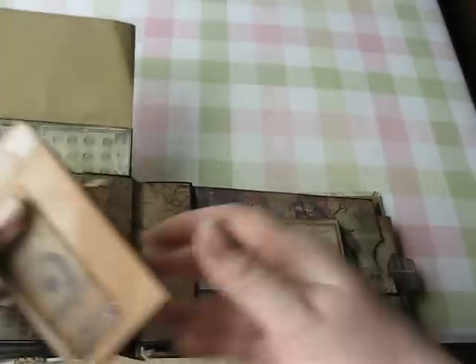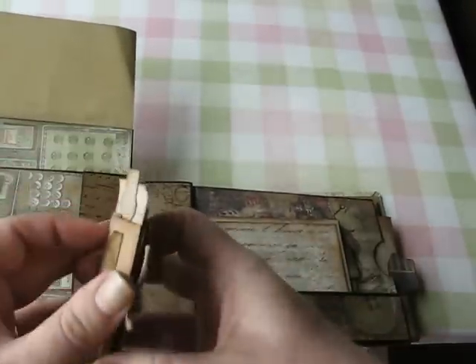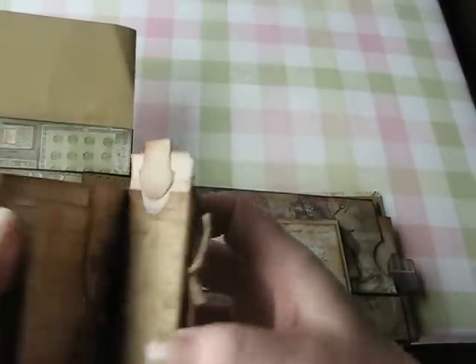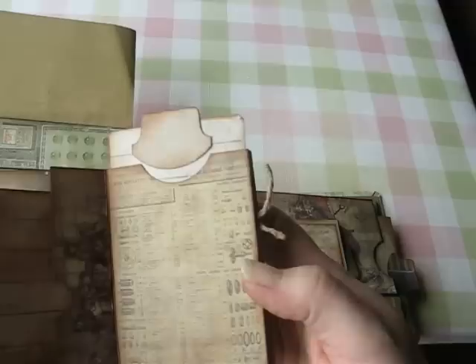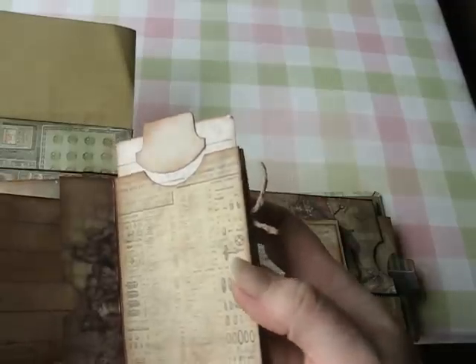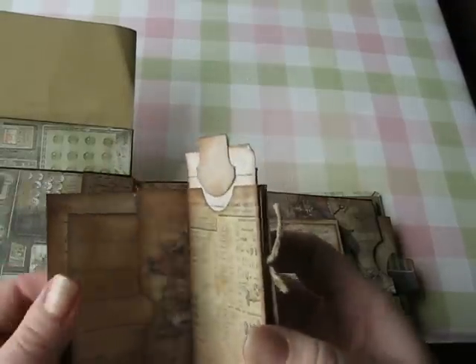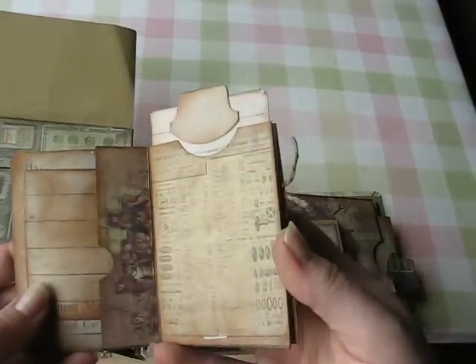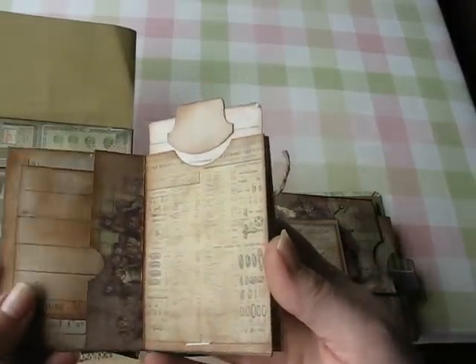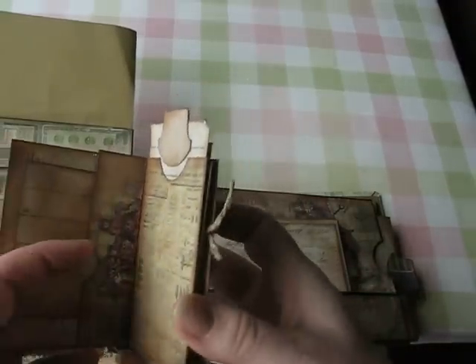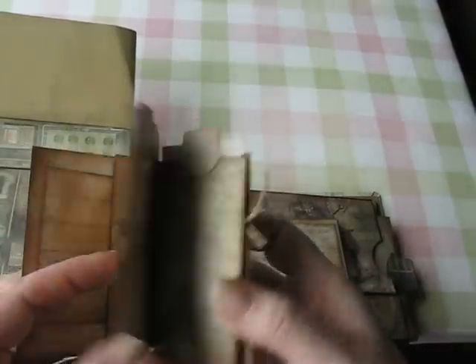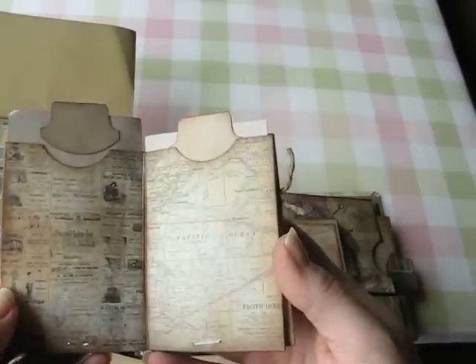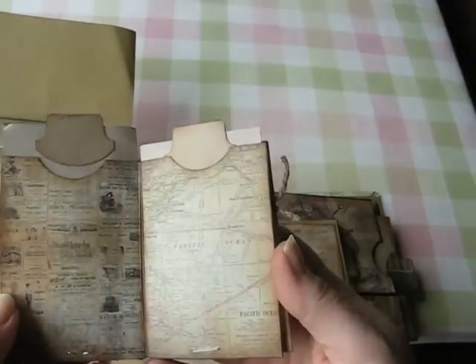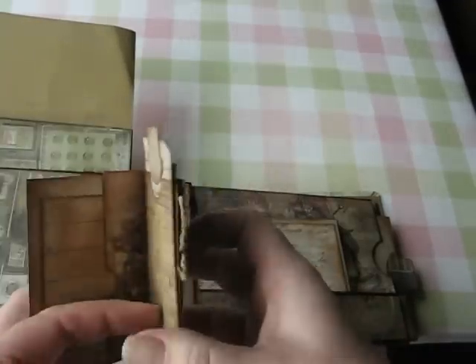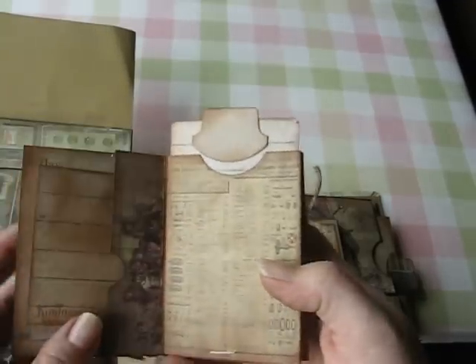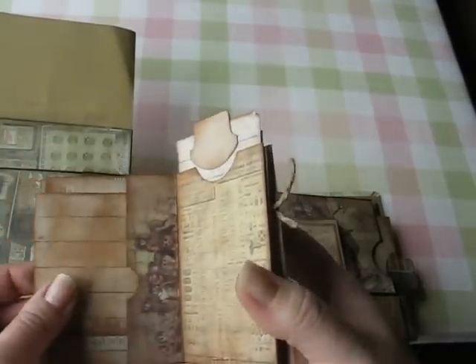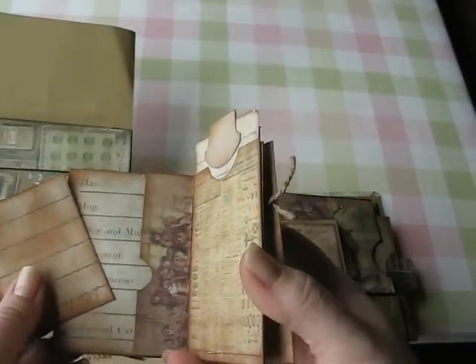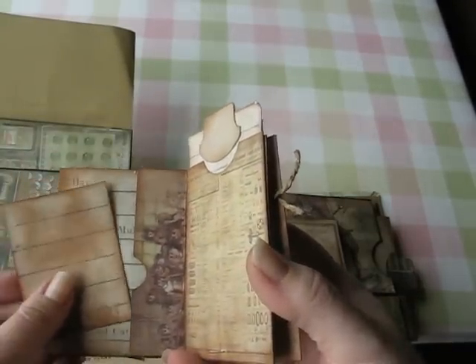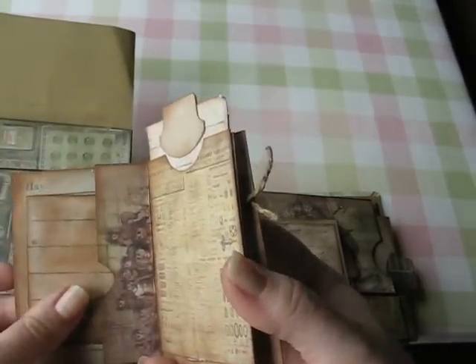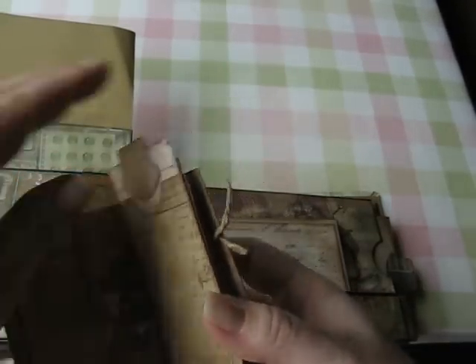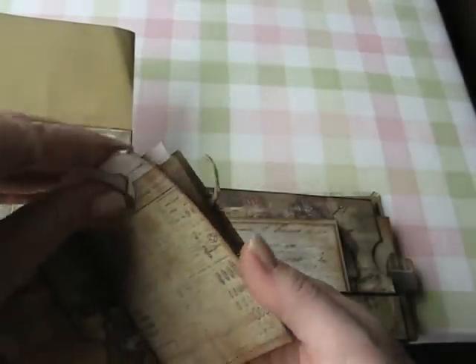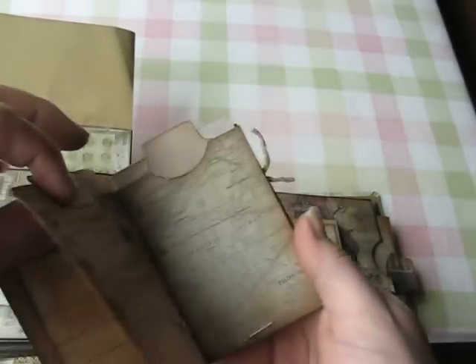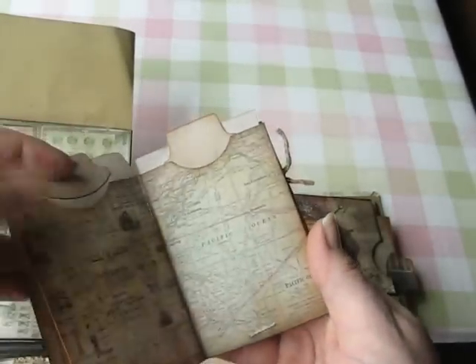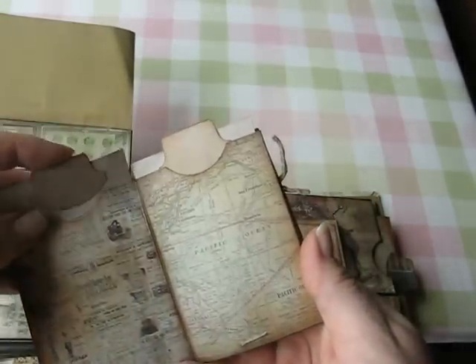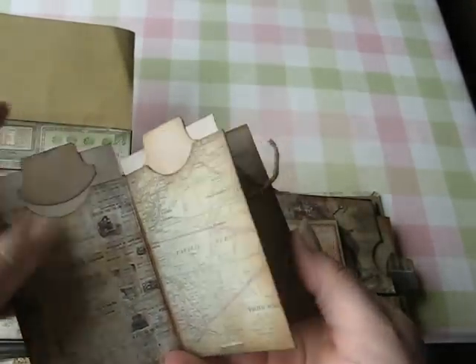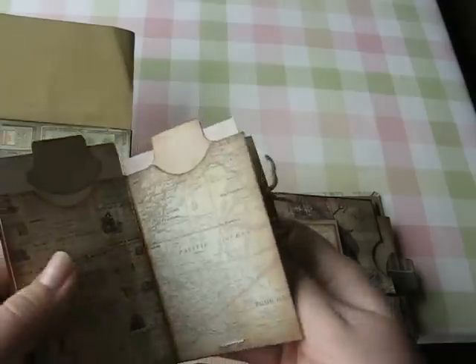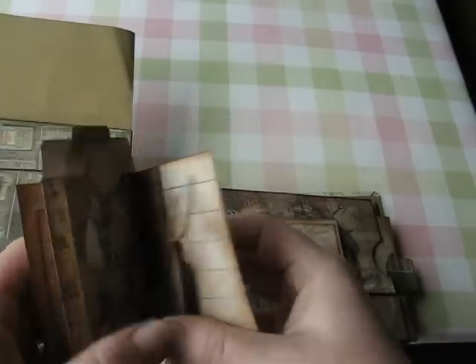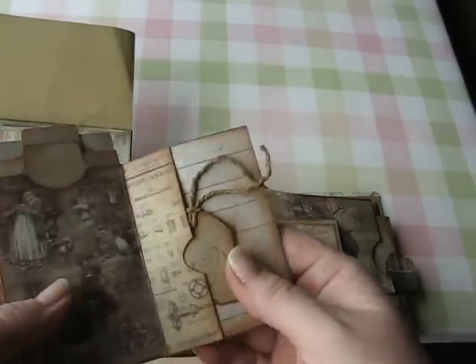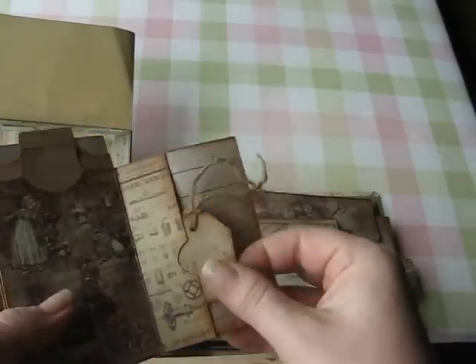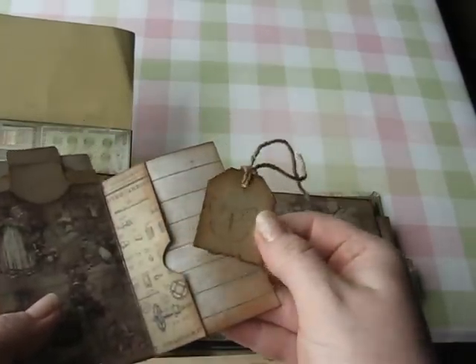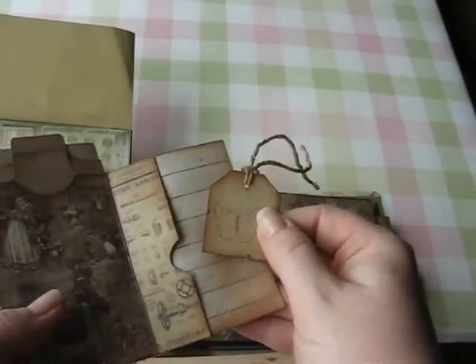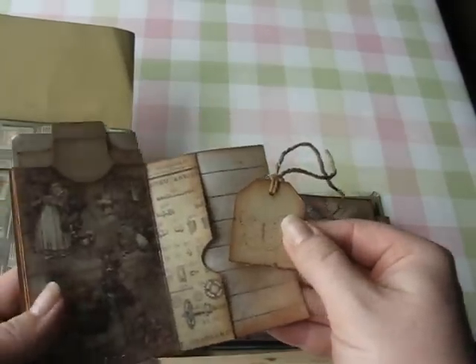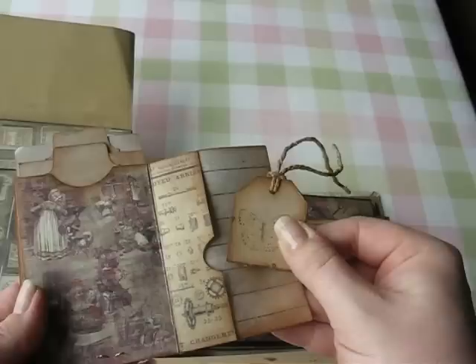This one I made another little mini album to go inside my mini album. There's a little pocket on the side, and these pull out for photo mats or for journaling. There's also another little pocket in the back for a tag.